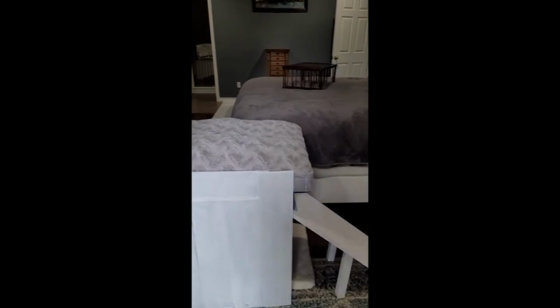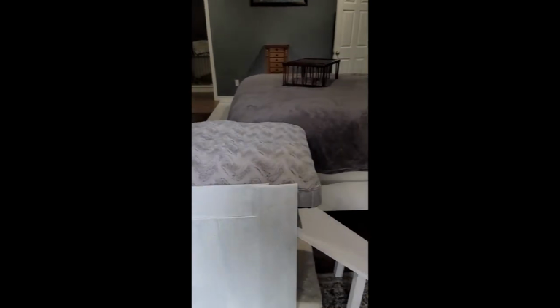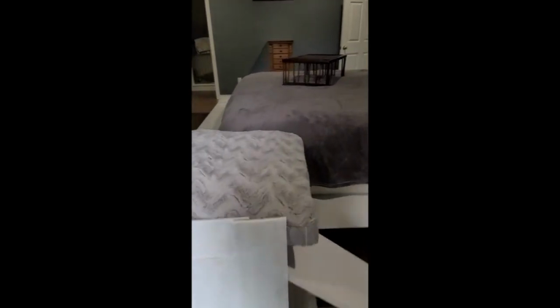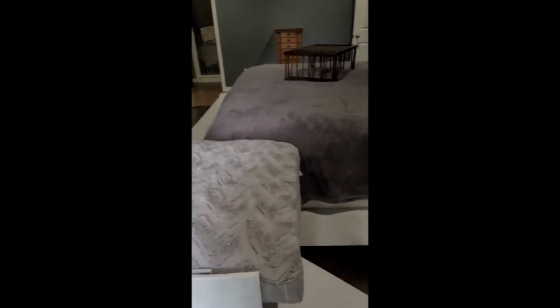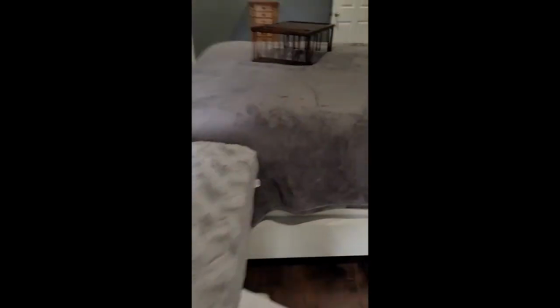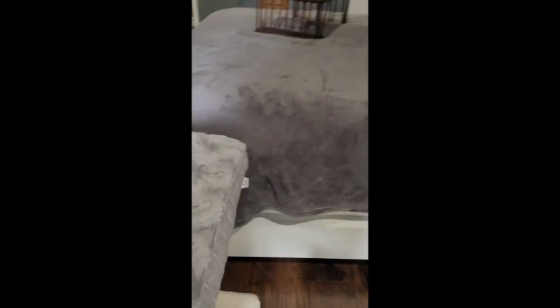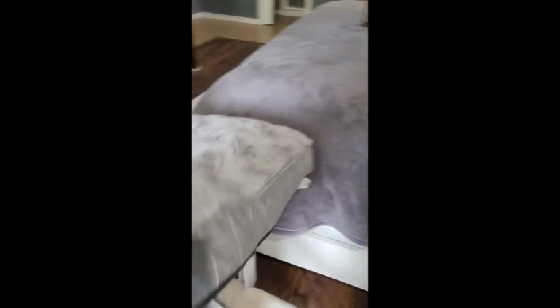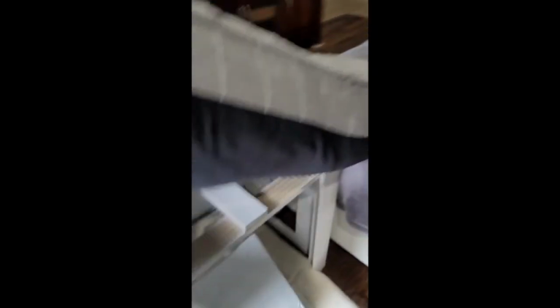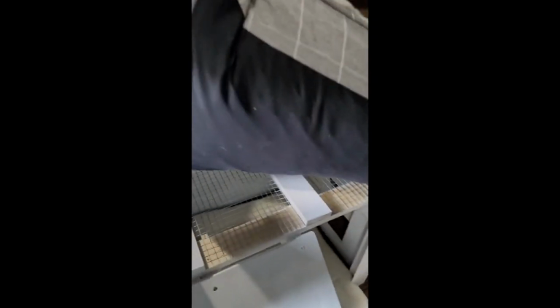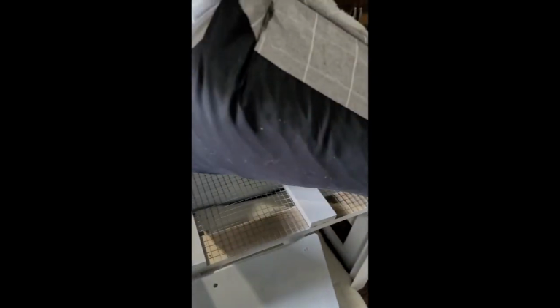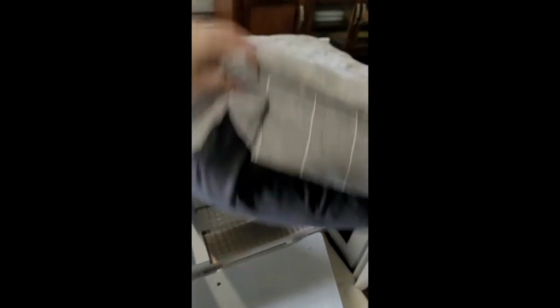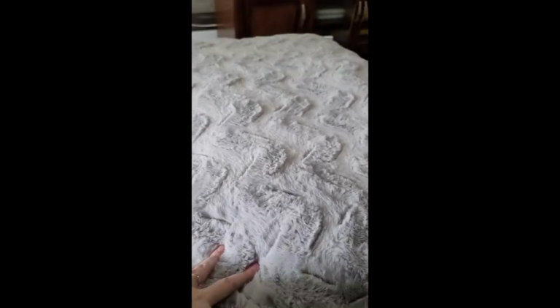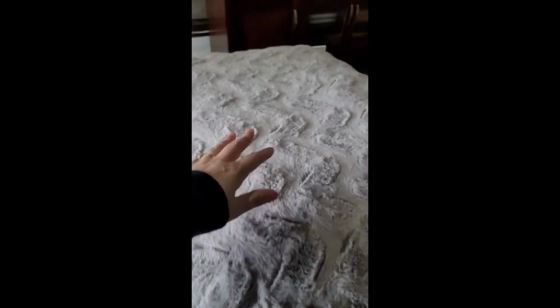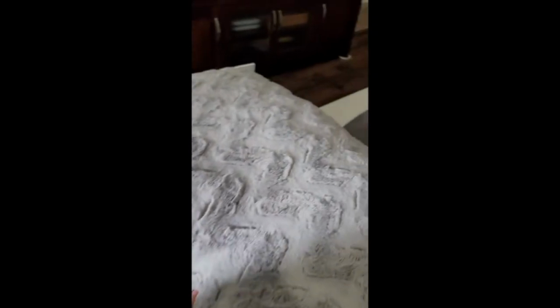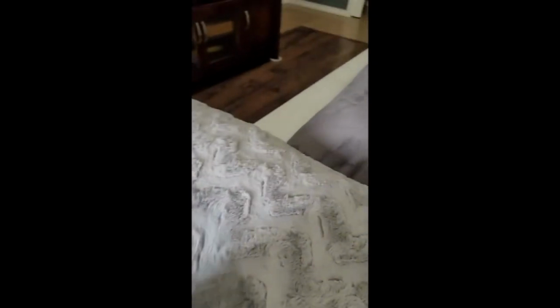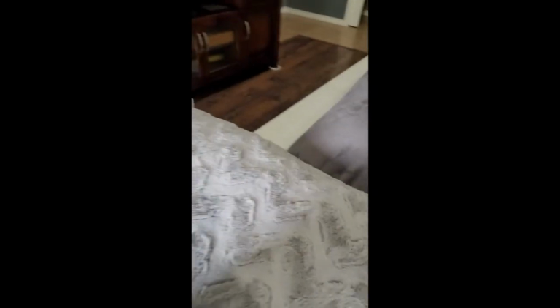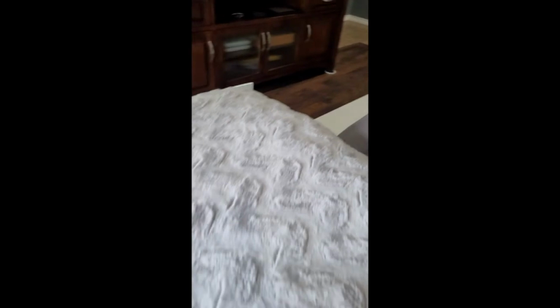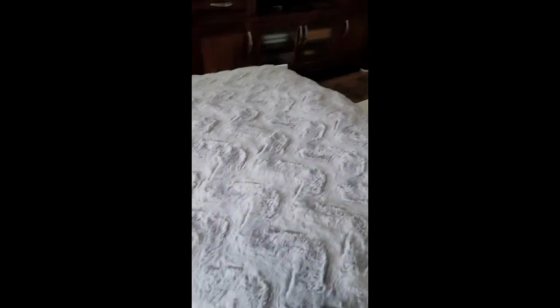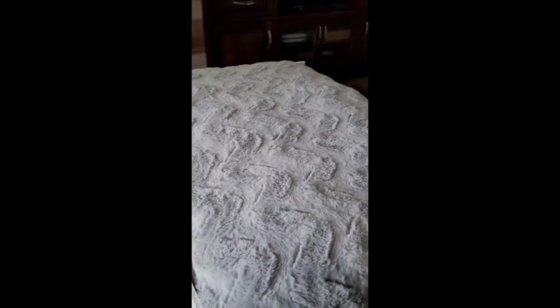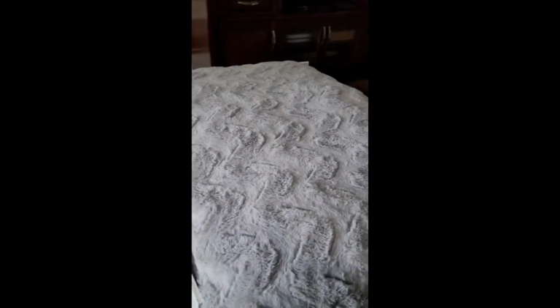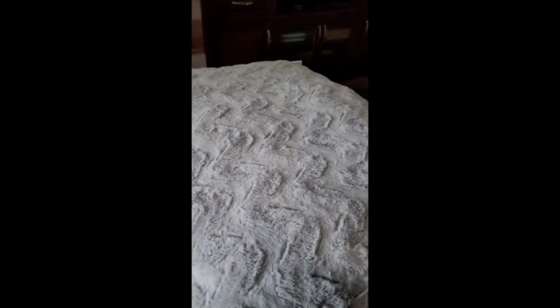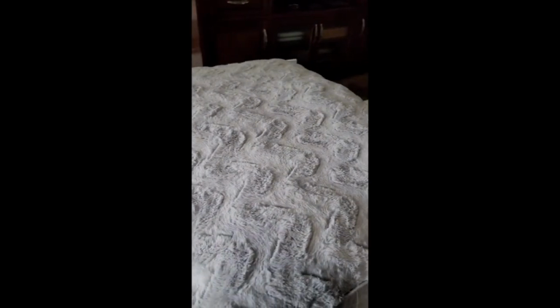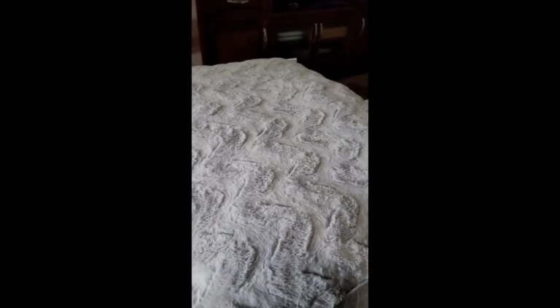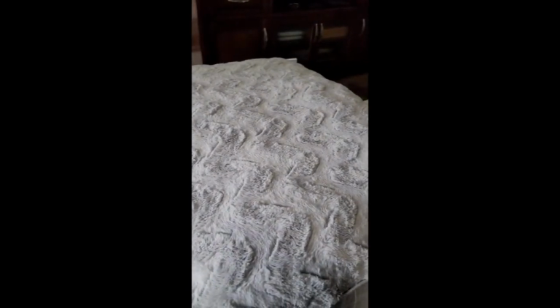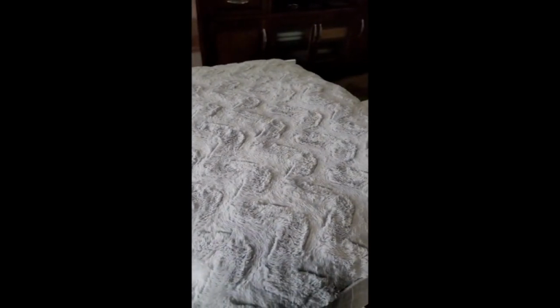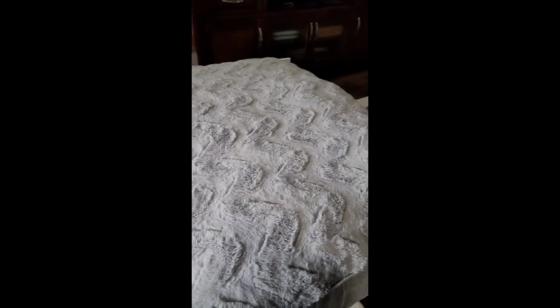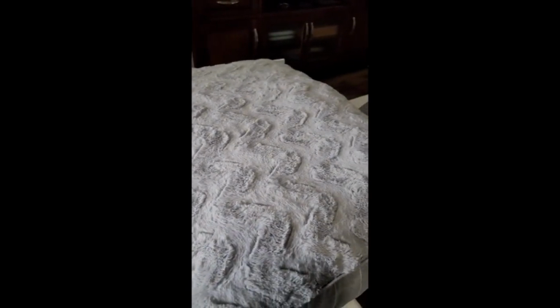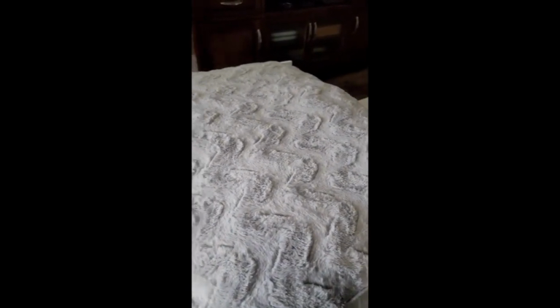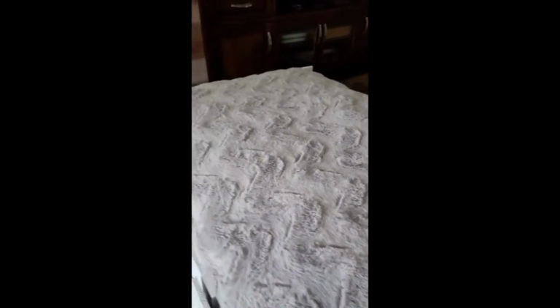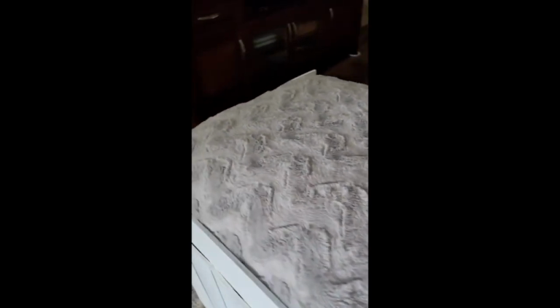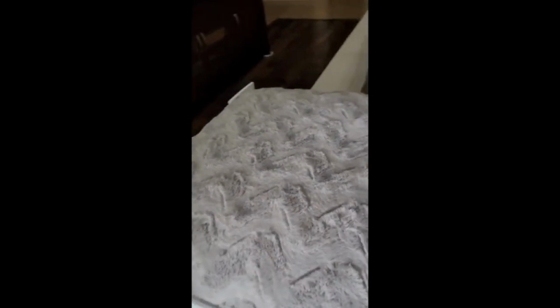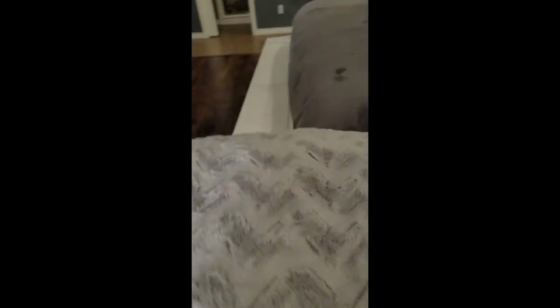This is aerated, so I mean with this thickness not that much air is going to get up there, but it might be a little cooler than the mattress.